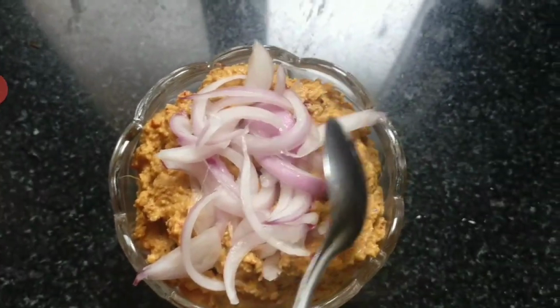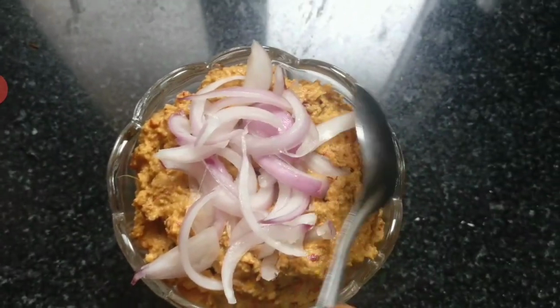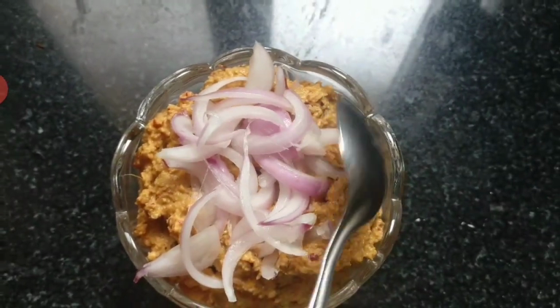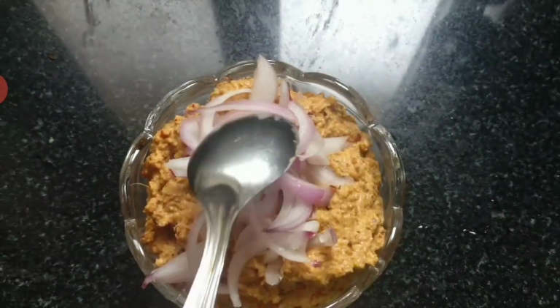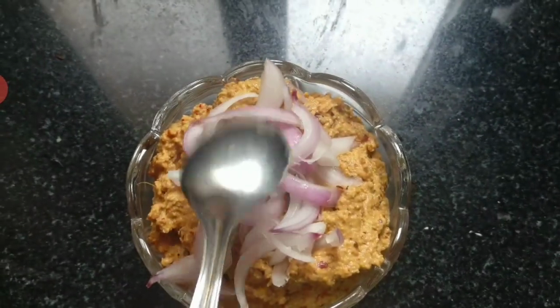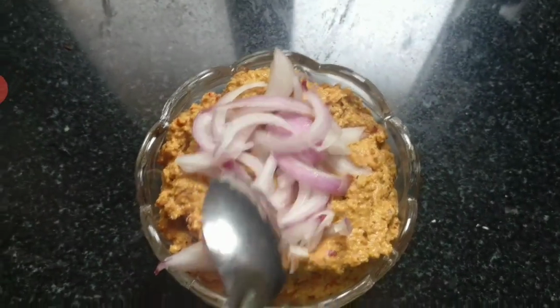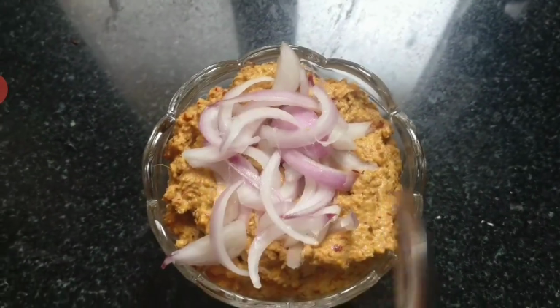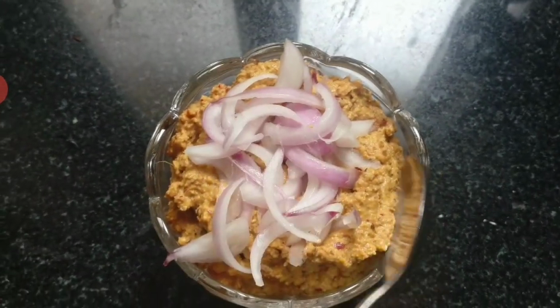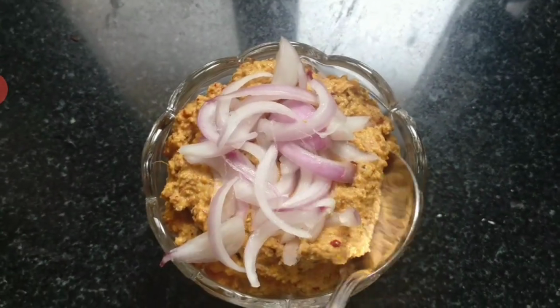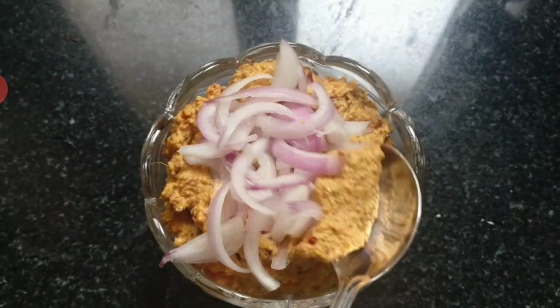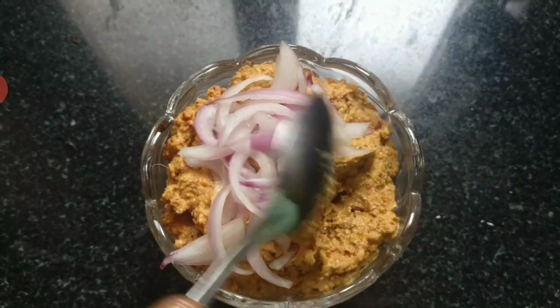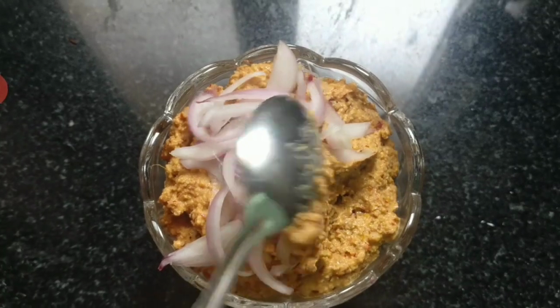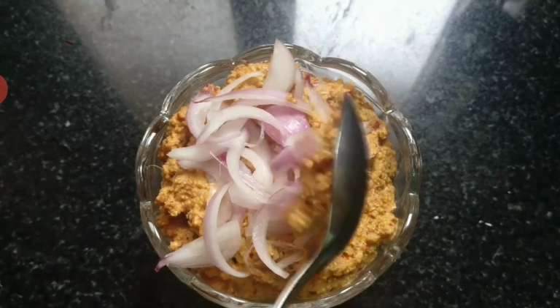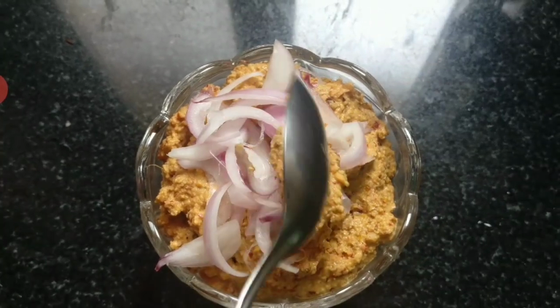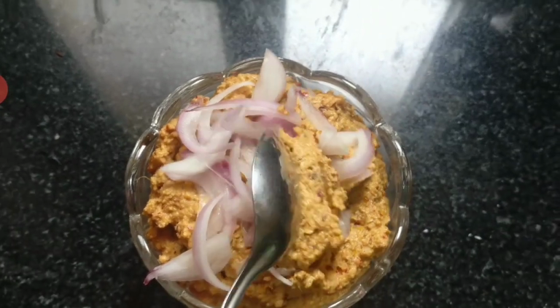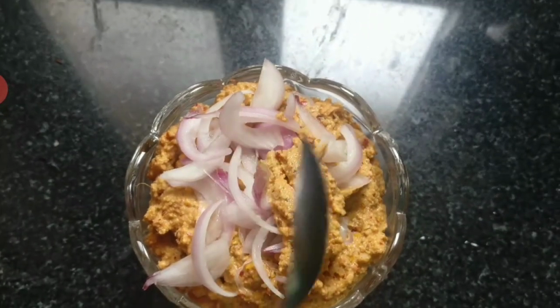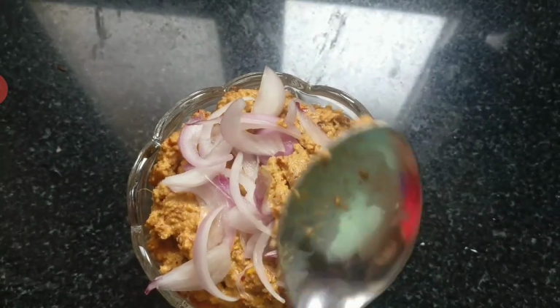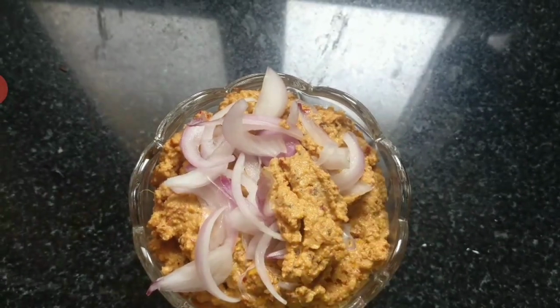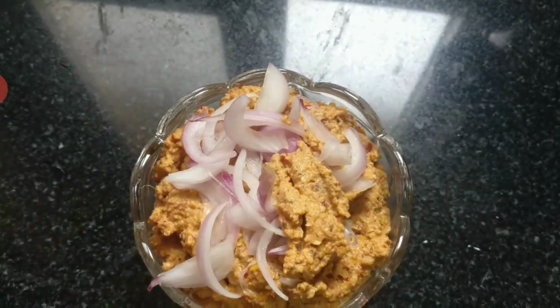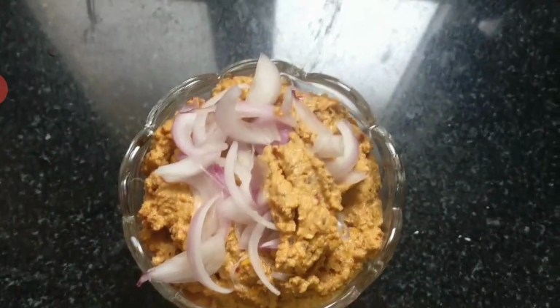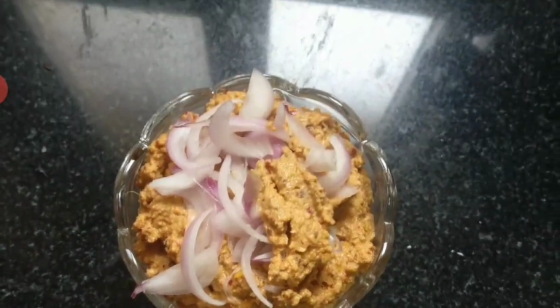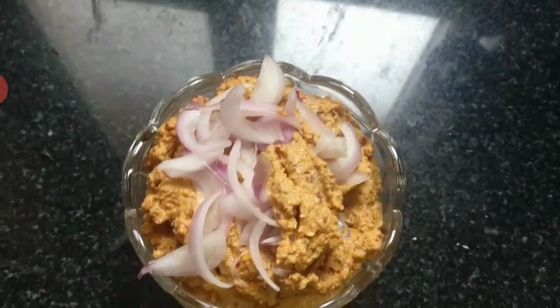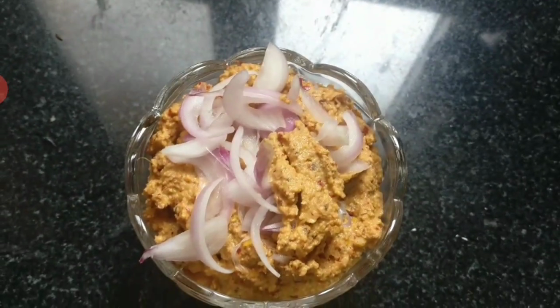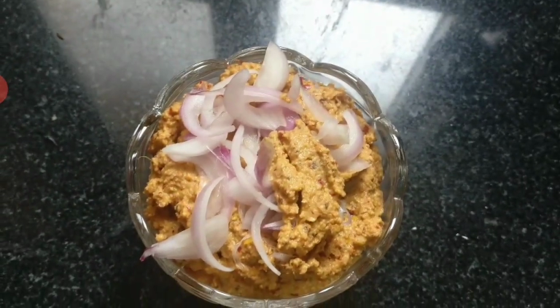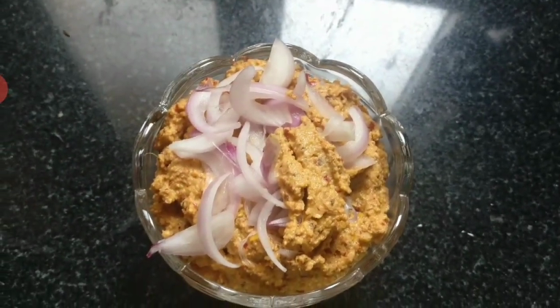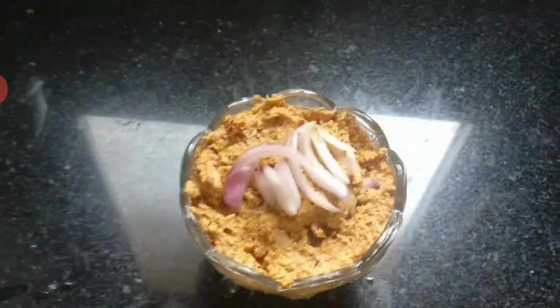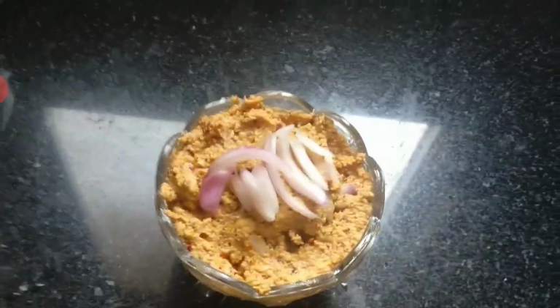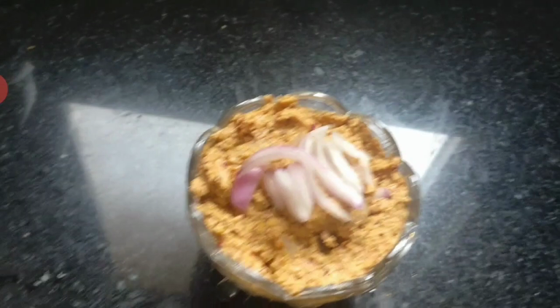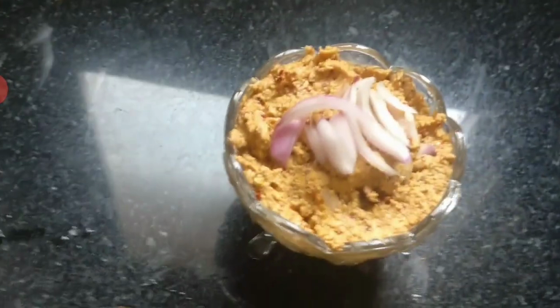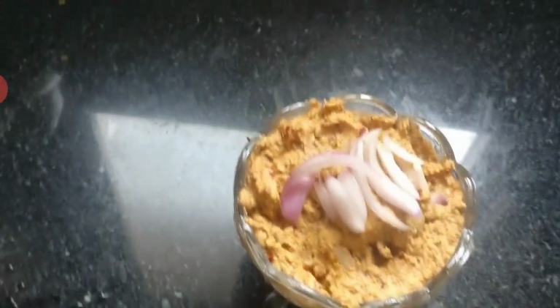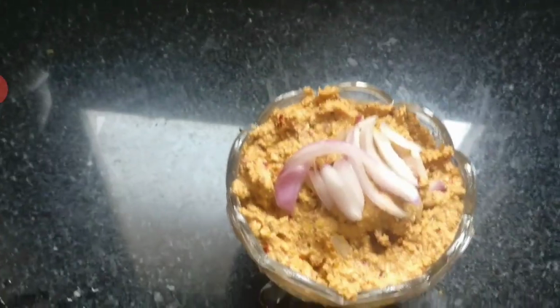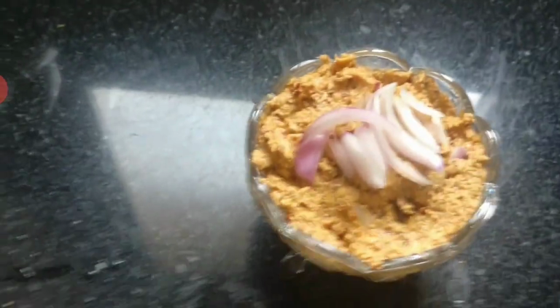You can add rice, idli, dough, and mutton. You can also add some water.